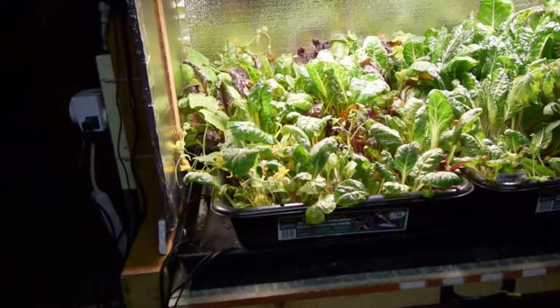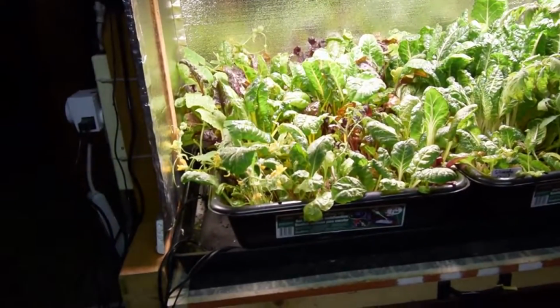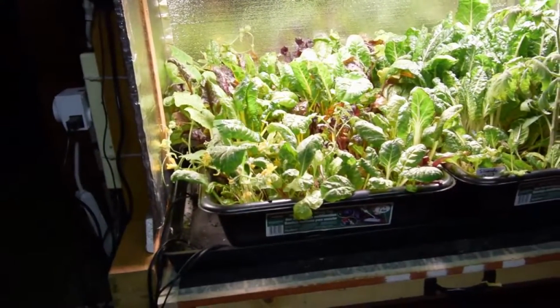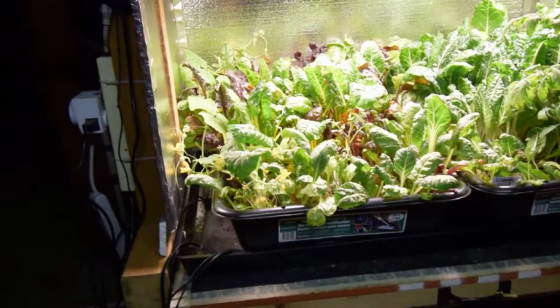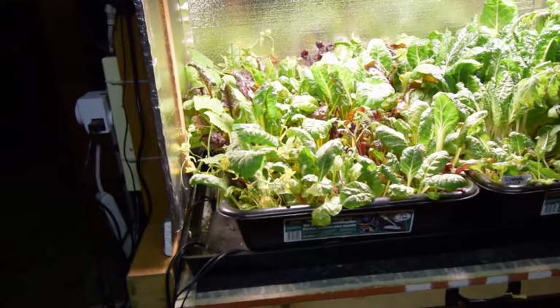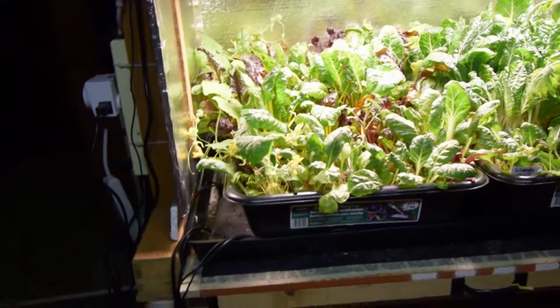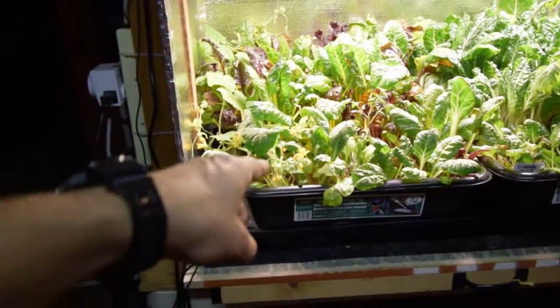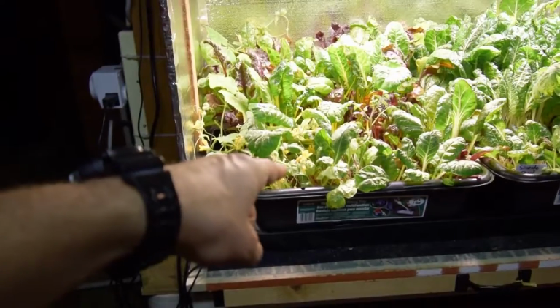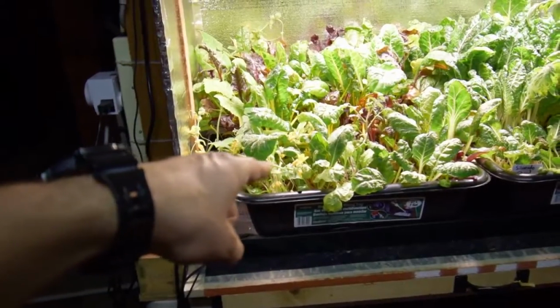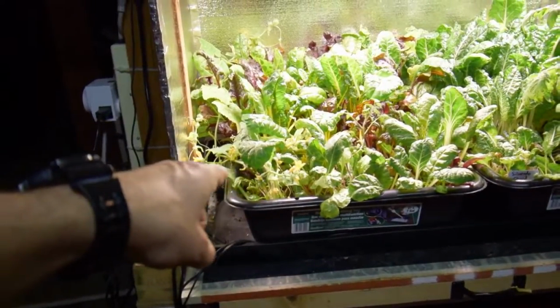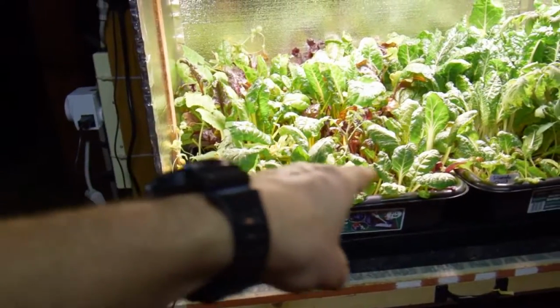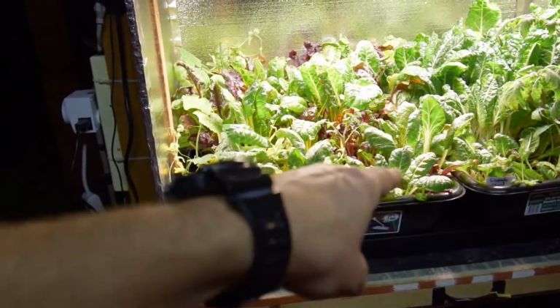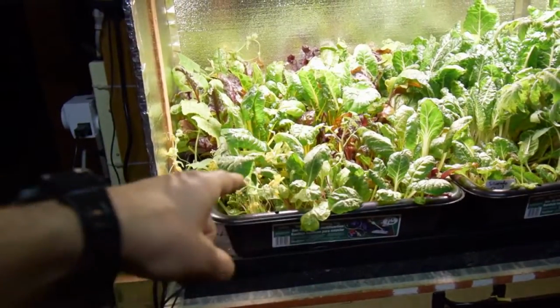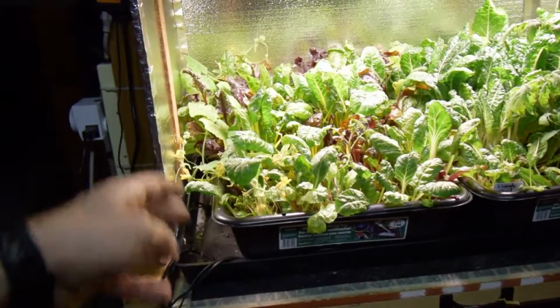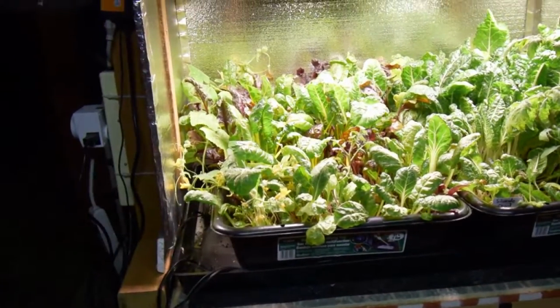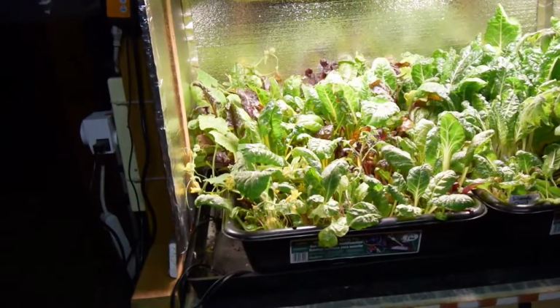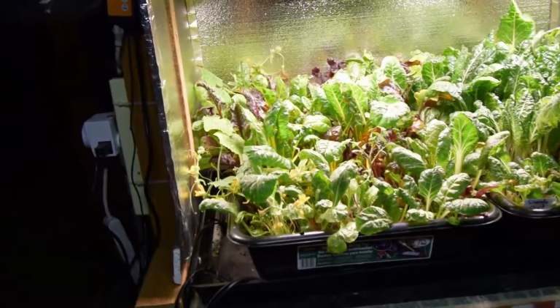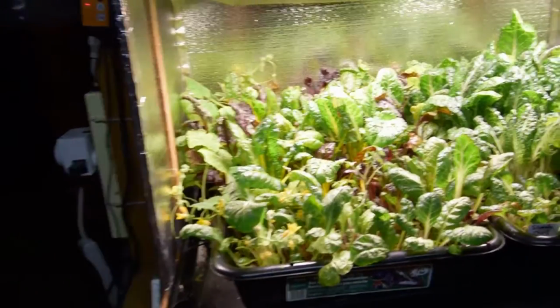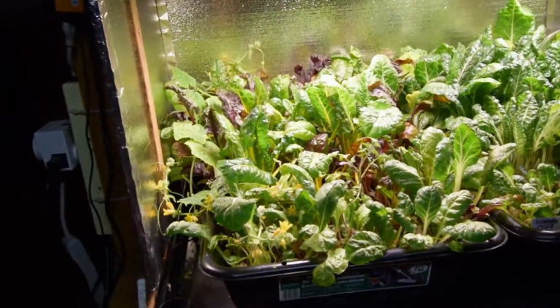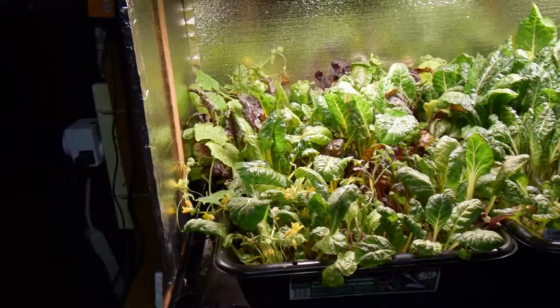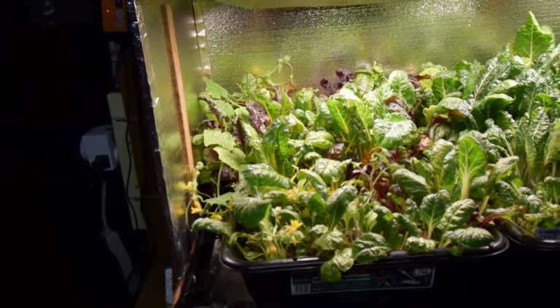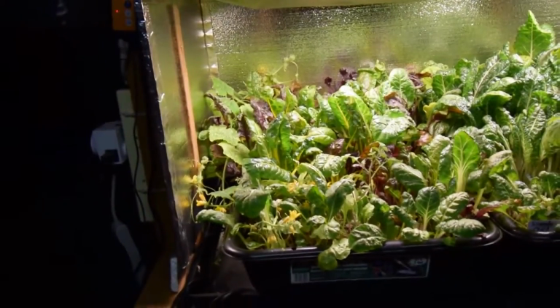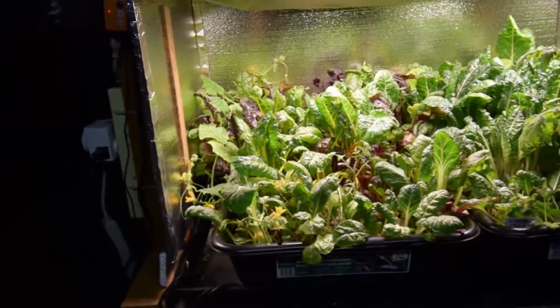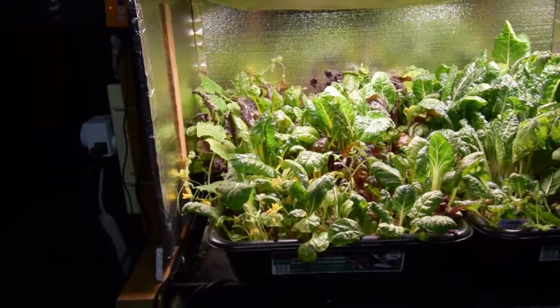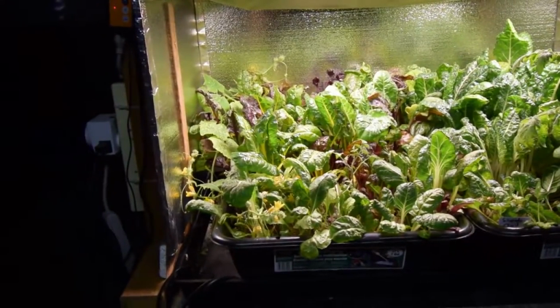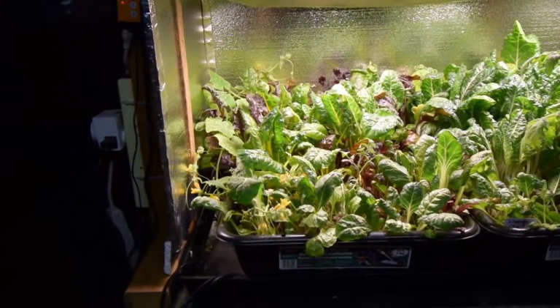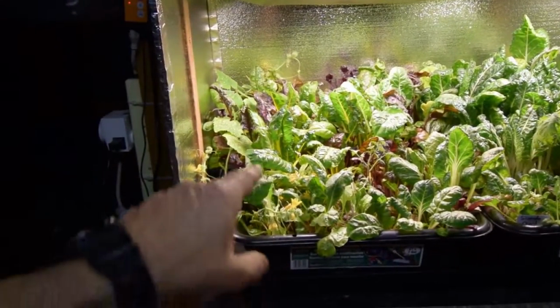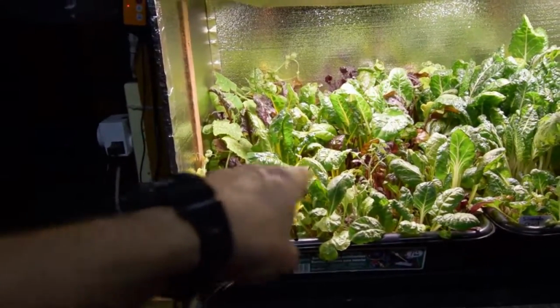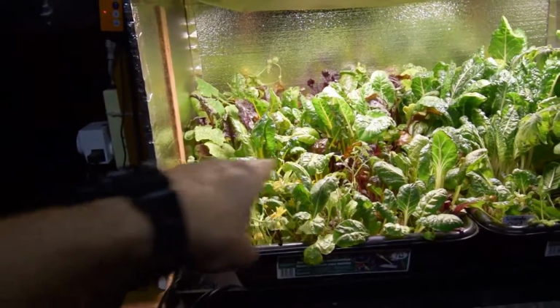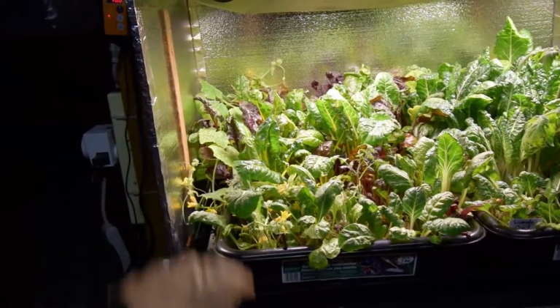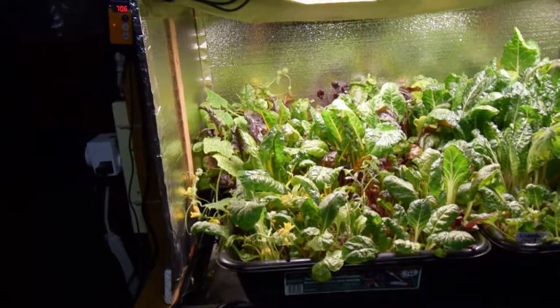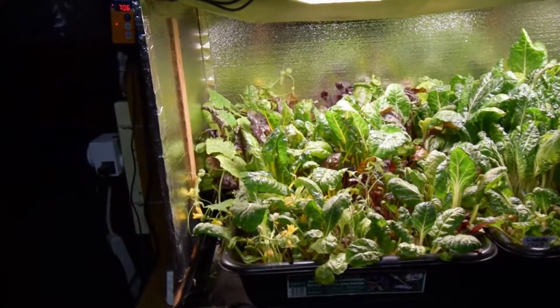That way I'll be able to take some of those extra new ones, put them in here, and I'm actually going to seed those with the next batch of chard. So in case those outdoors don't work out as well as planned, I'll still have a new set of chard coming up inside of here.